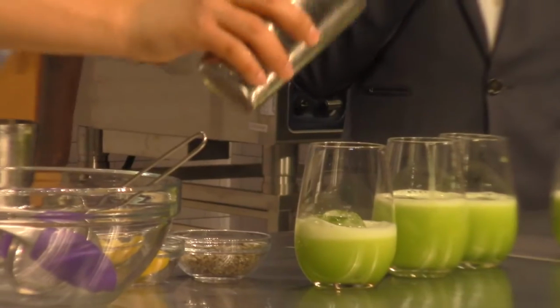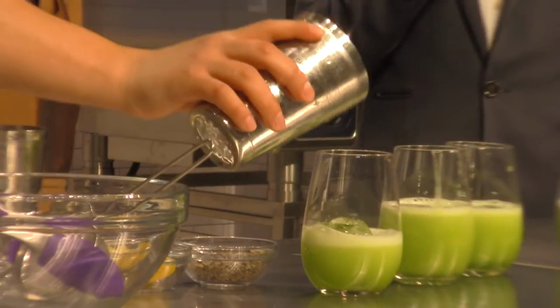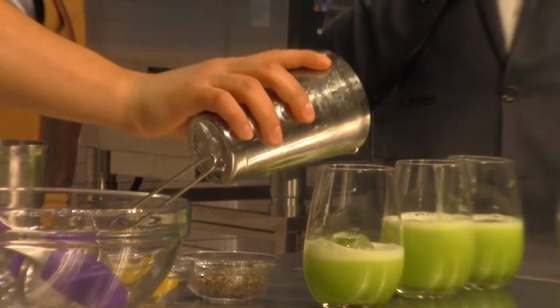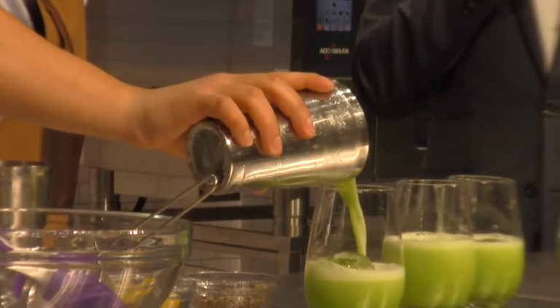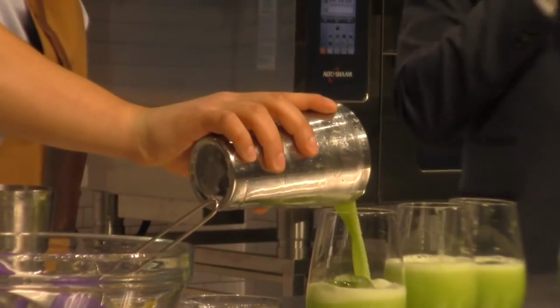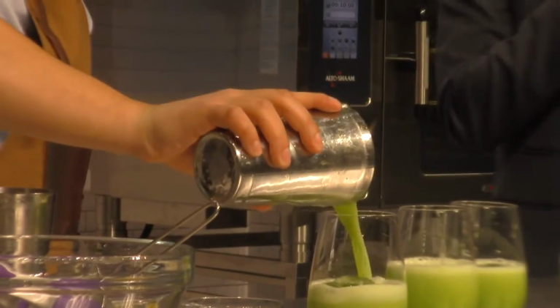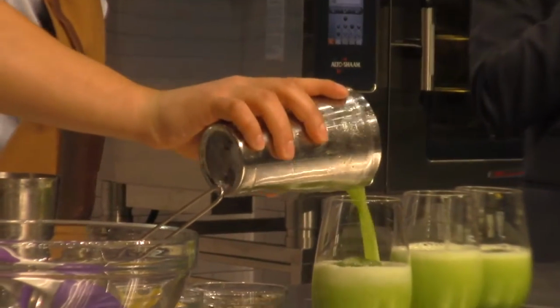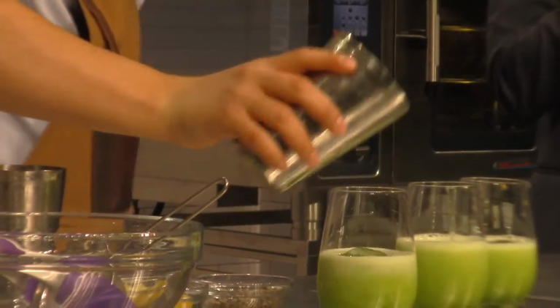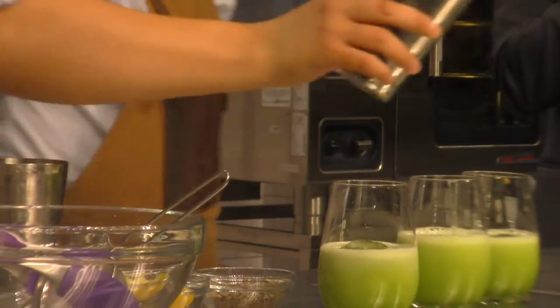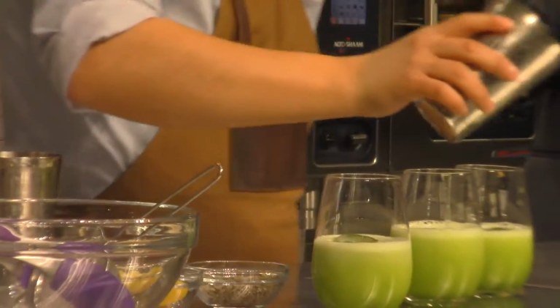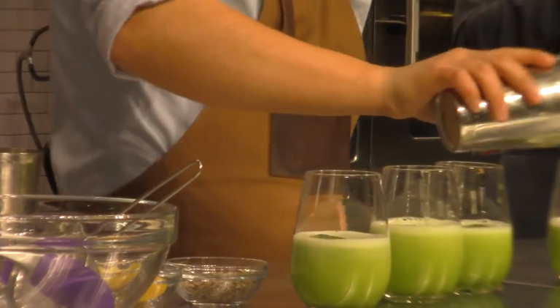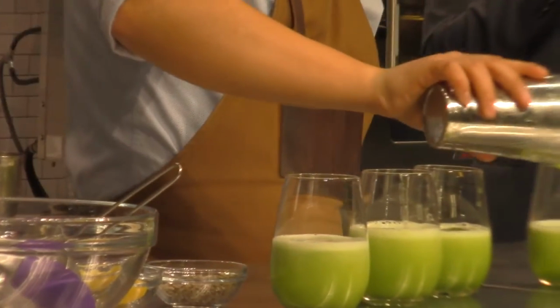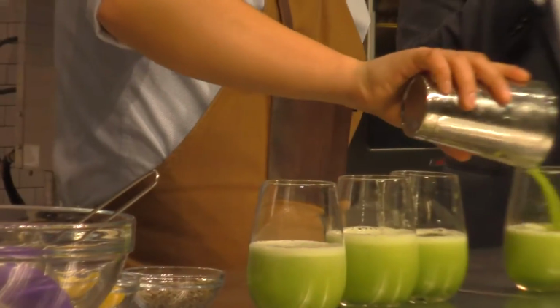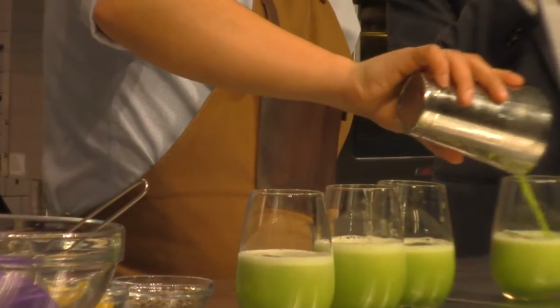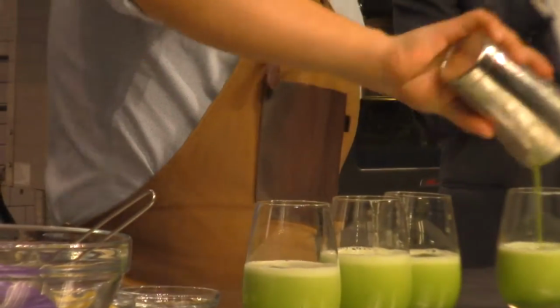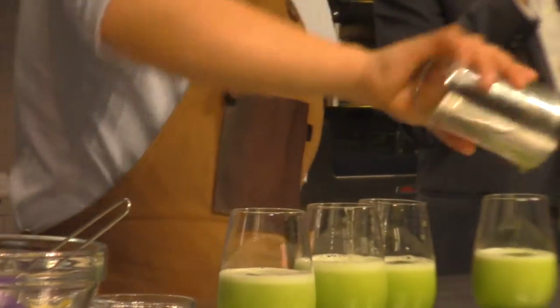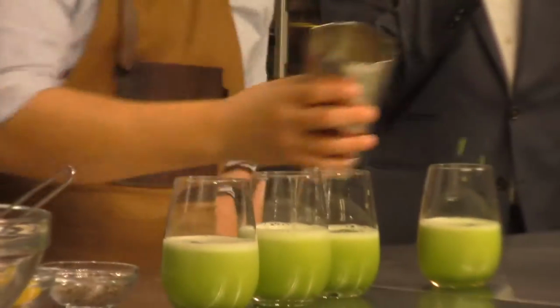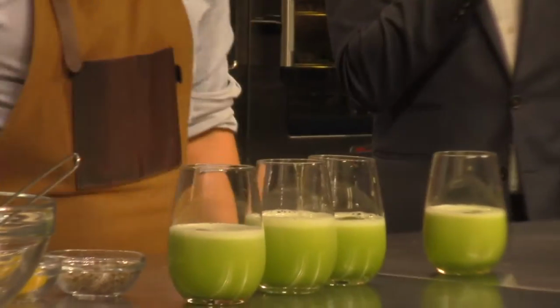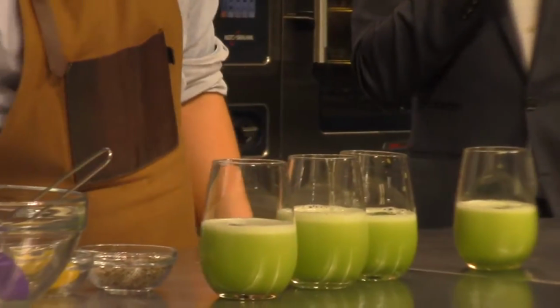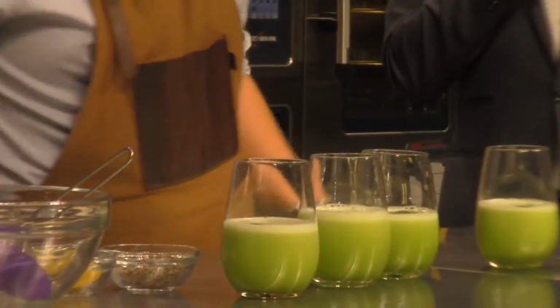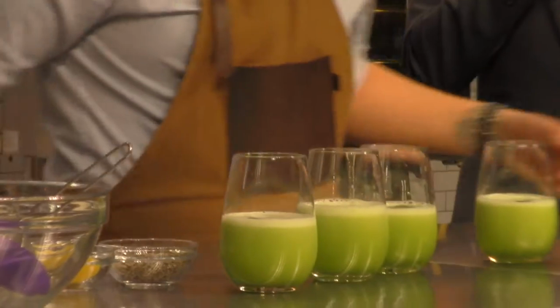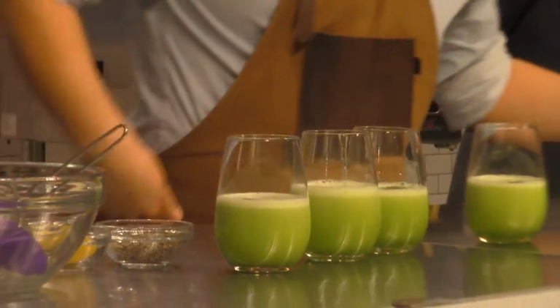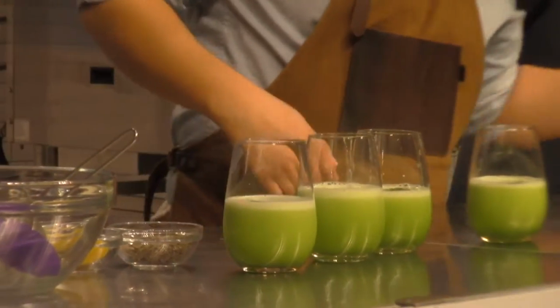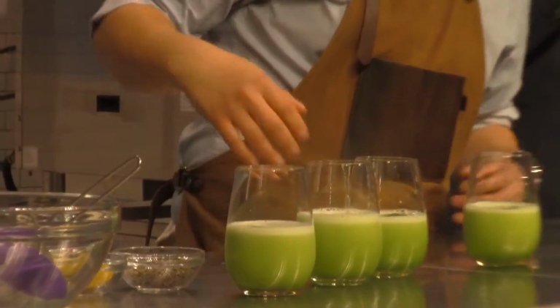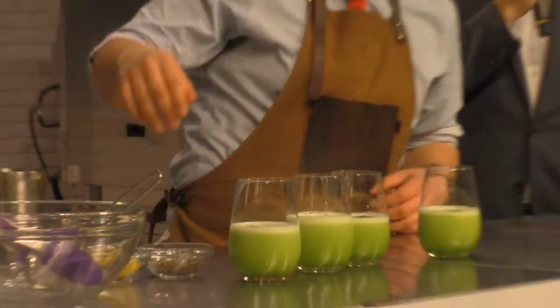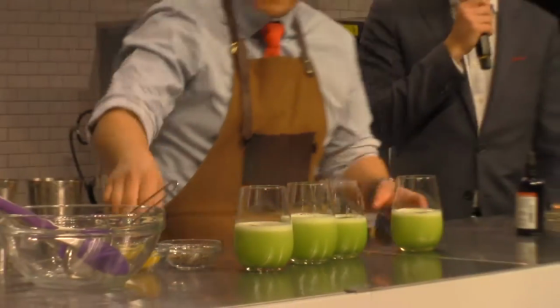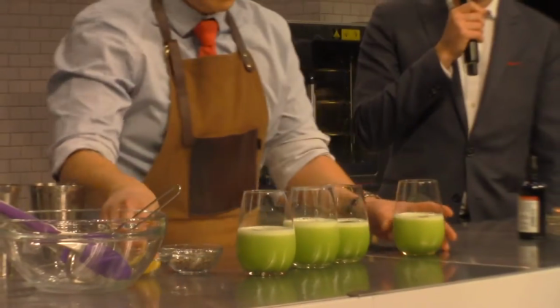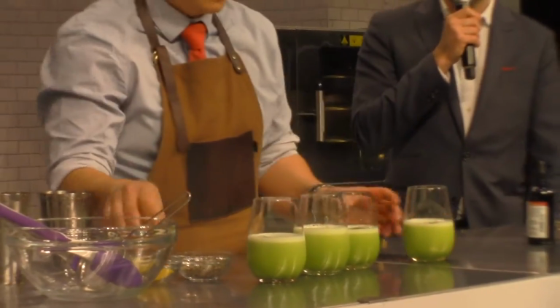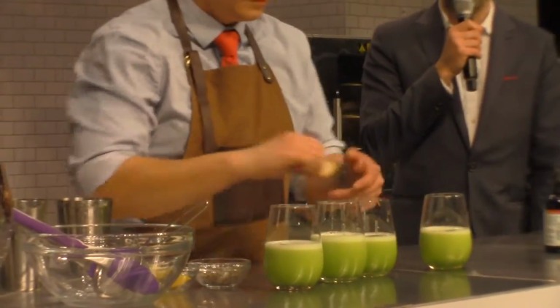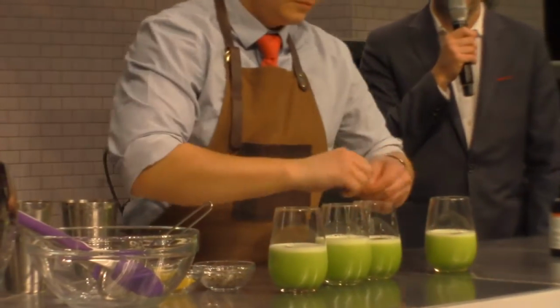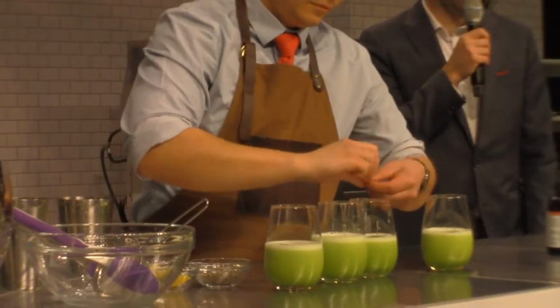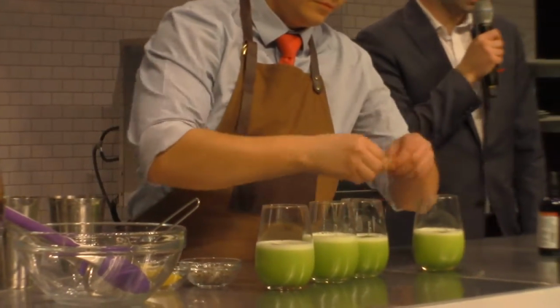We'll notice that Carlos is doing what we call a roll pour — essentially pouring half of his drinks and then the second half, to try to create a consistent product all the way across each glass.